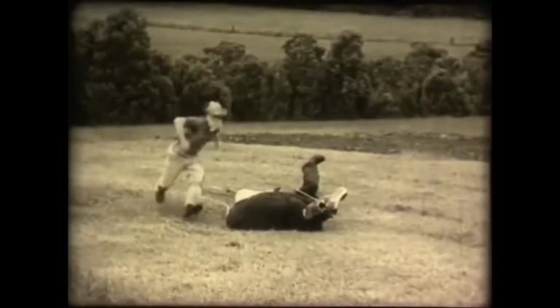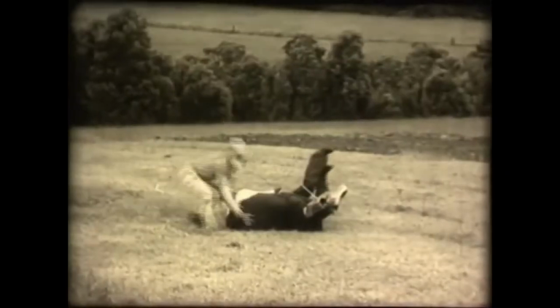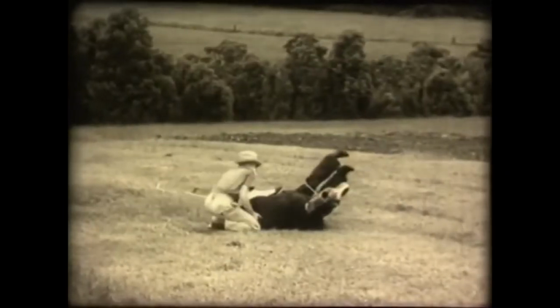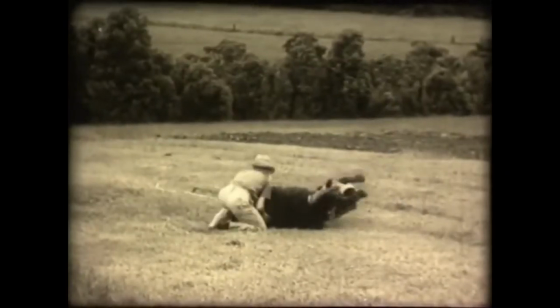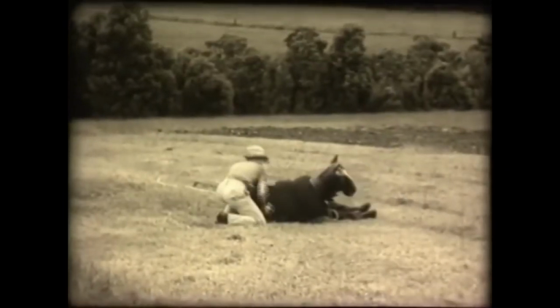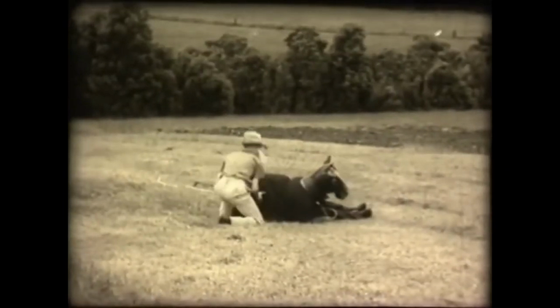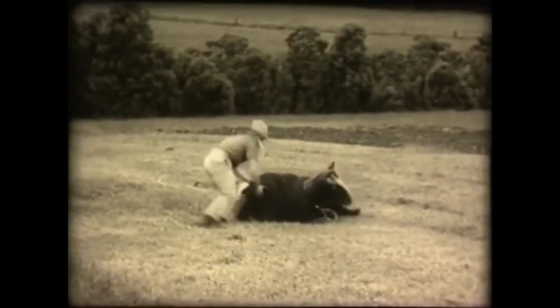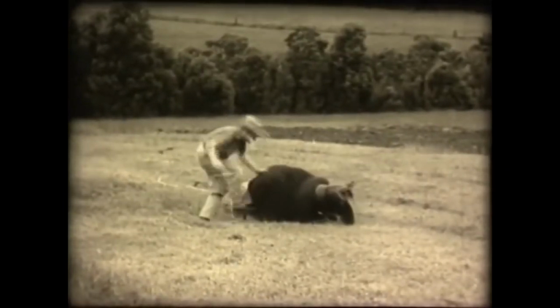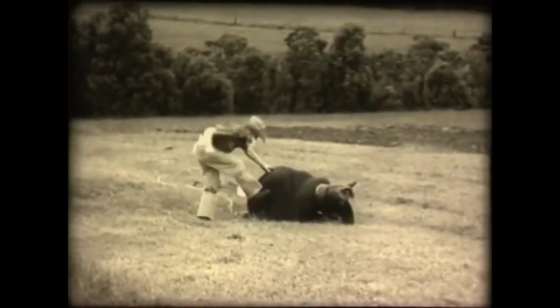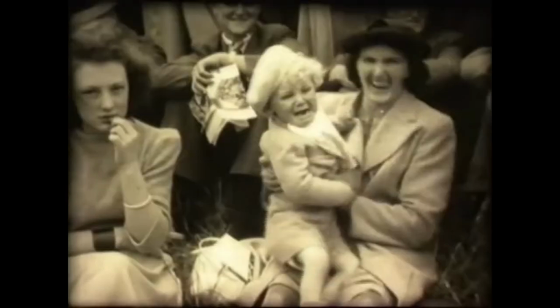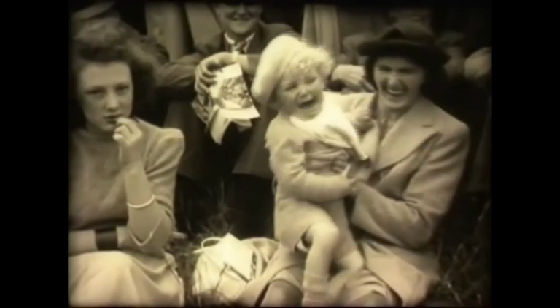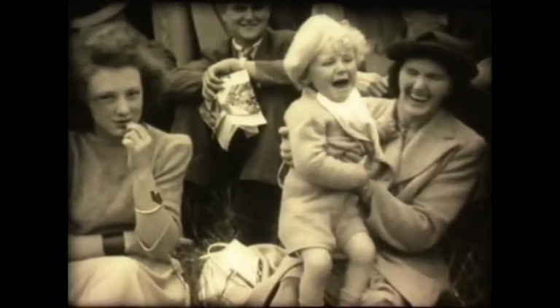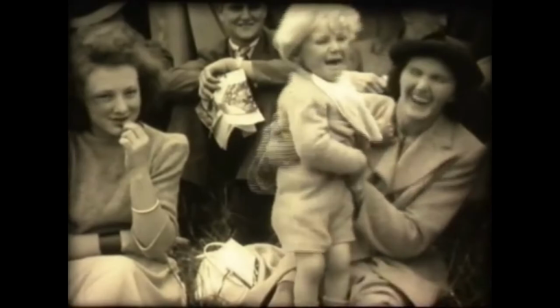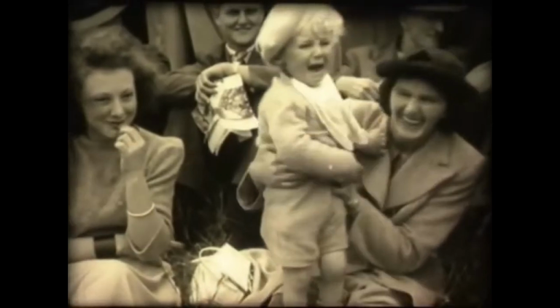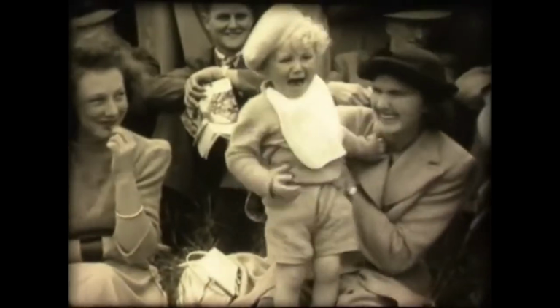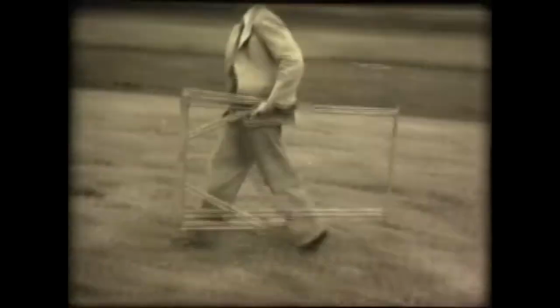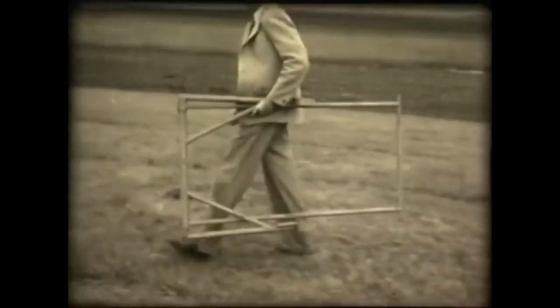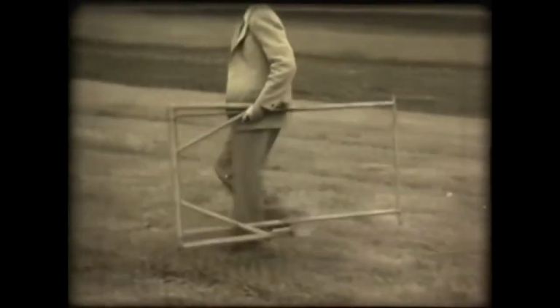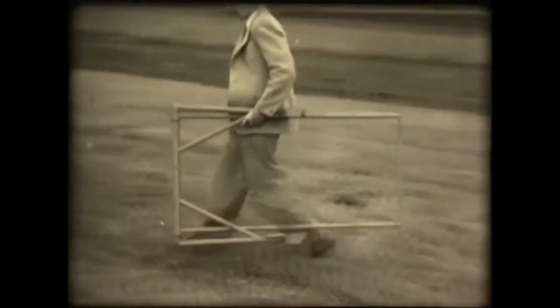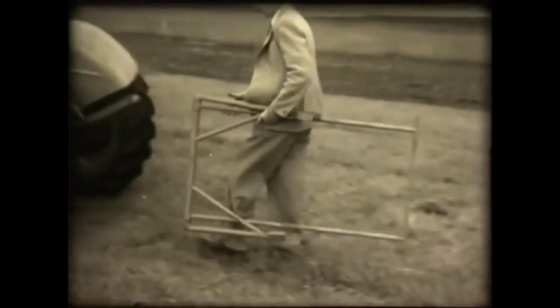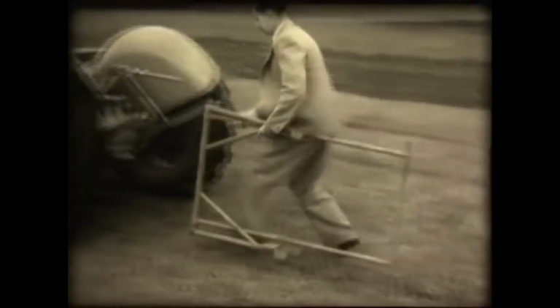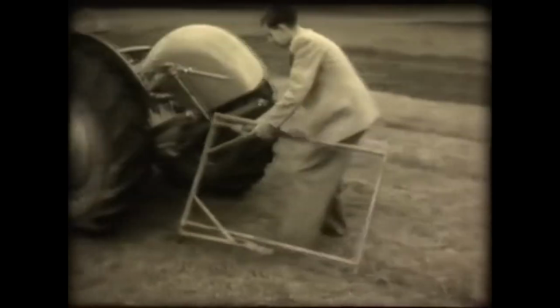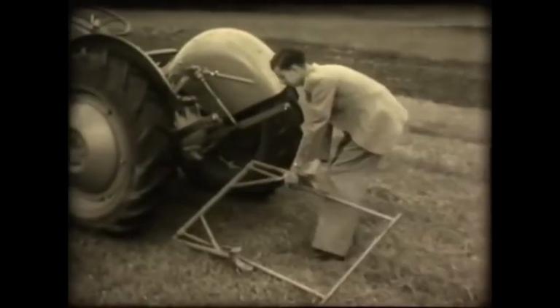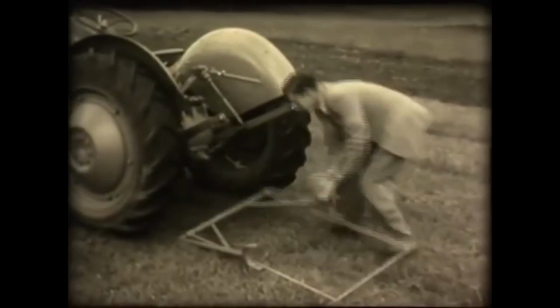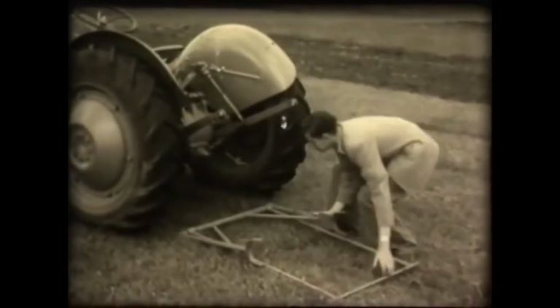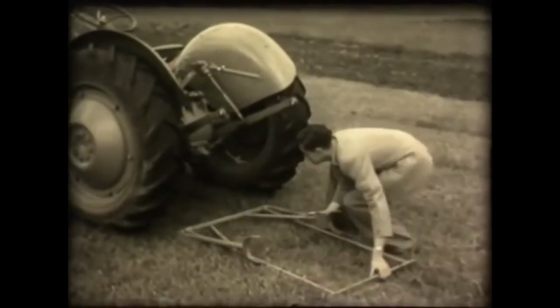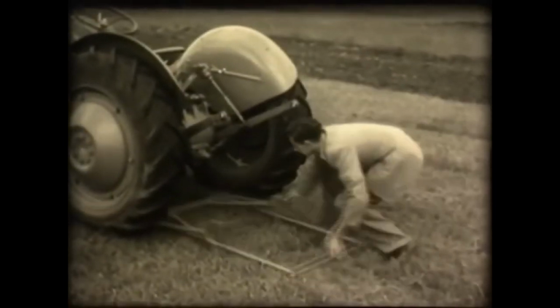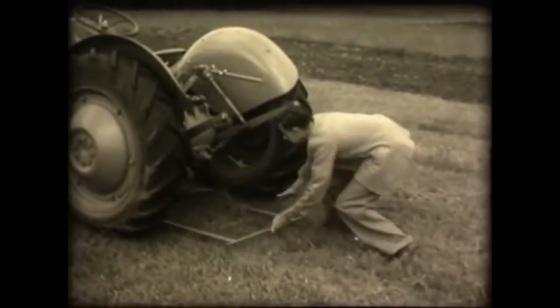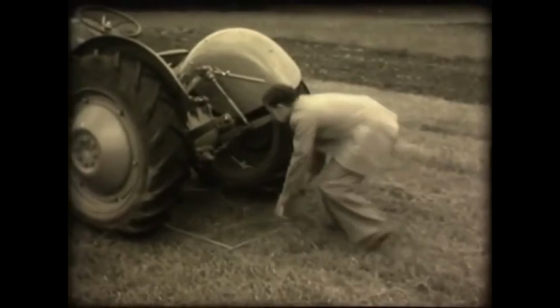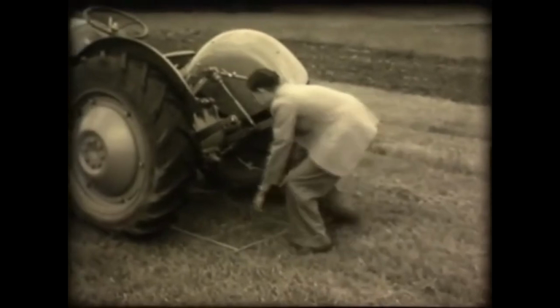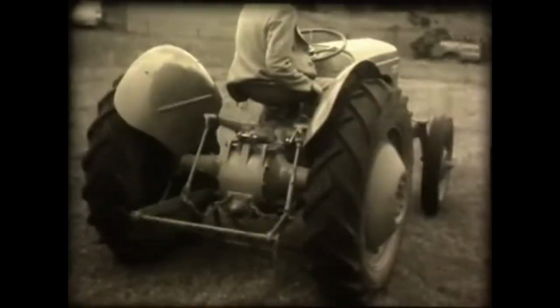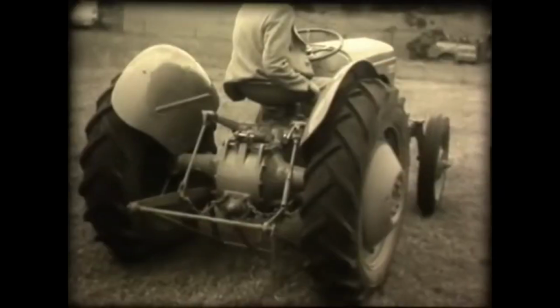Hey, what's this? Another rolling strike? Mummy, where's the RSPCA? But unlike Dobbin, the modern tractor doesn't have to be kicked to get it off the ground.